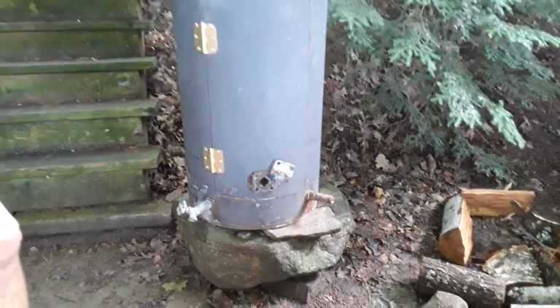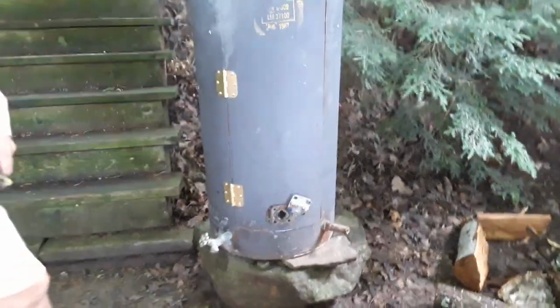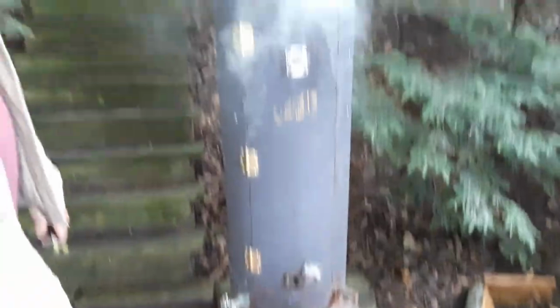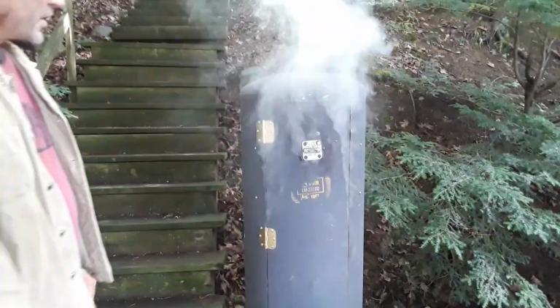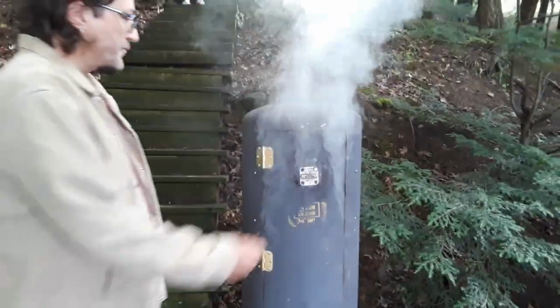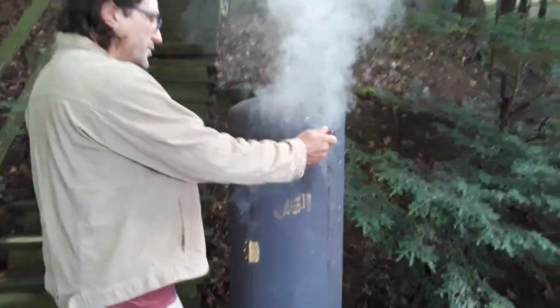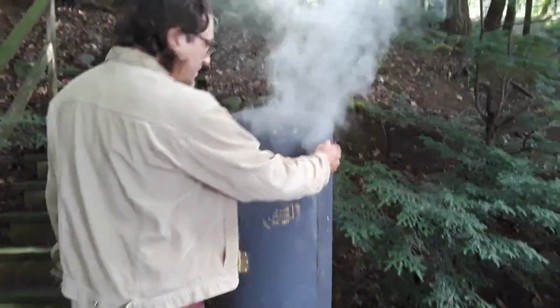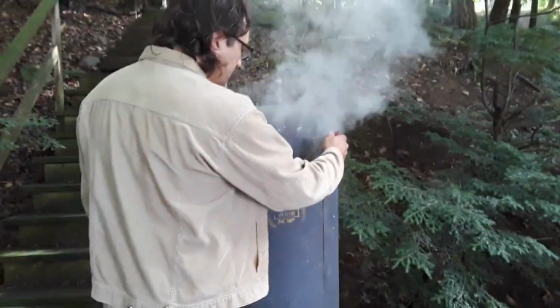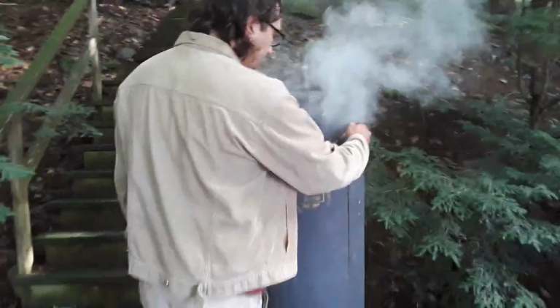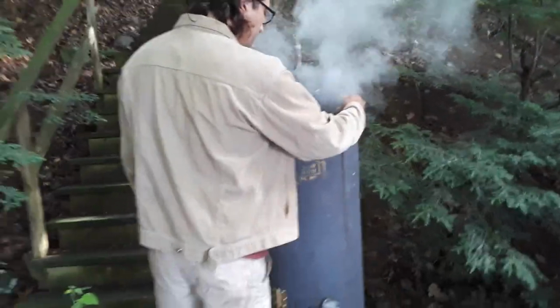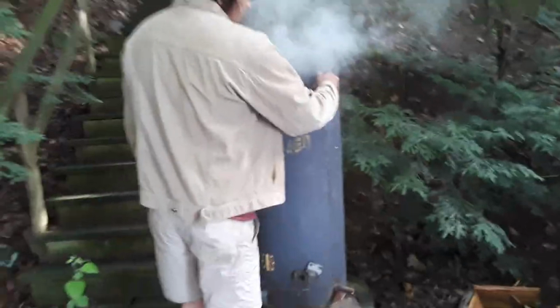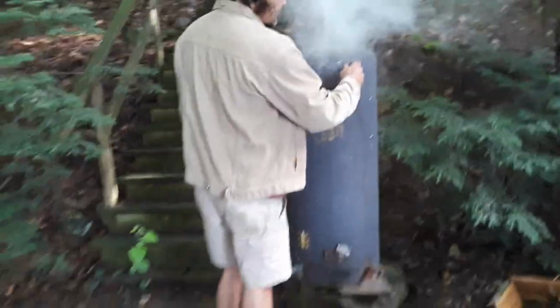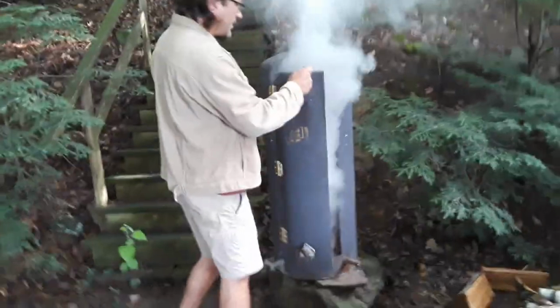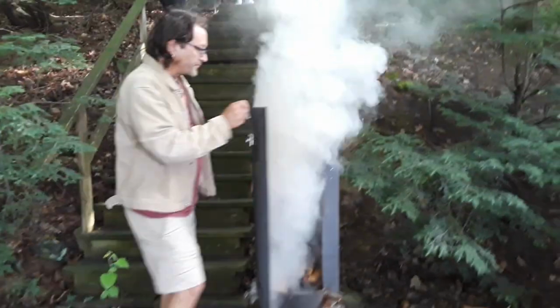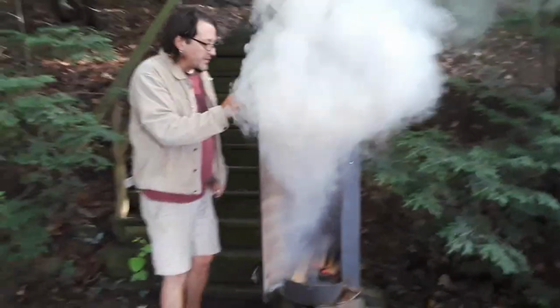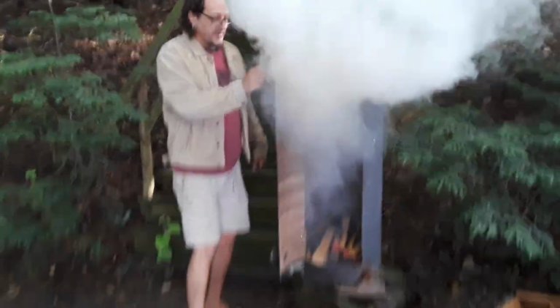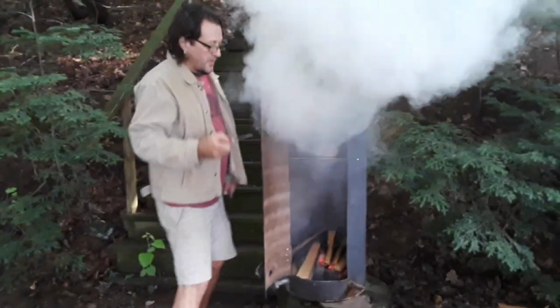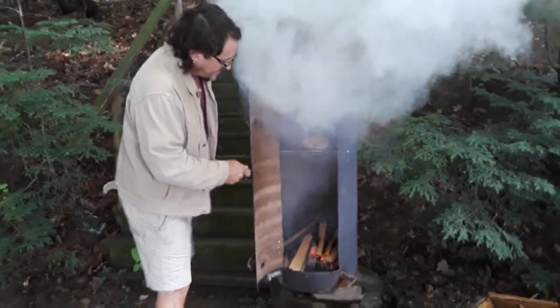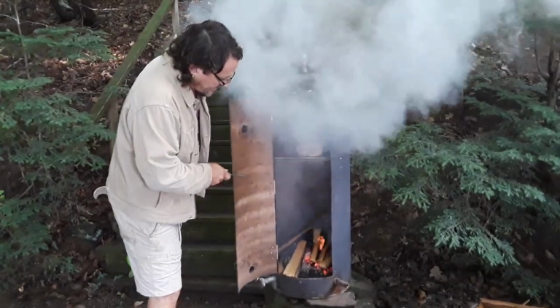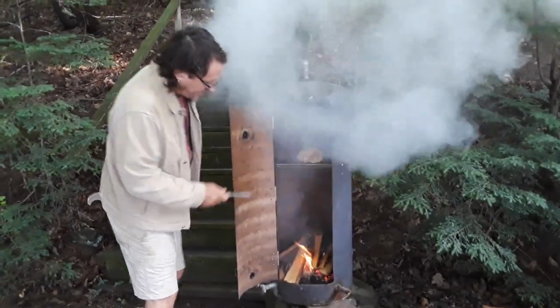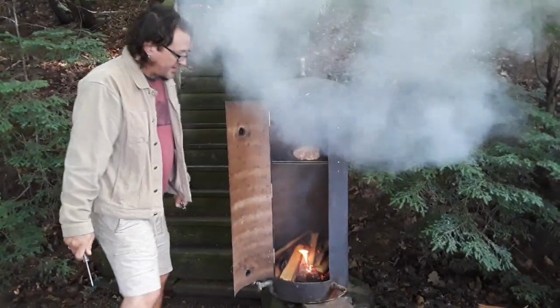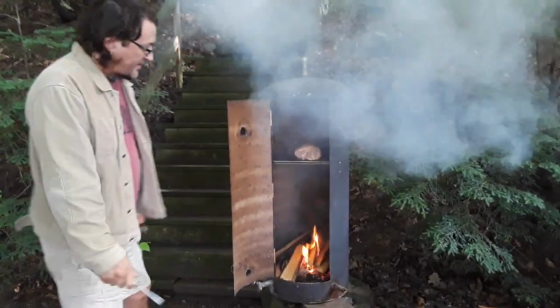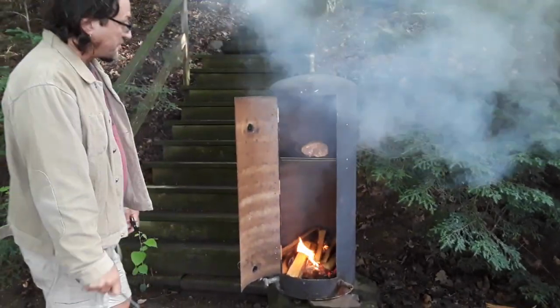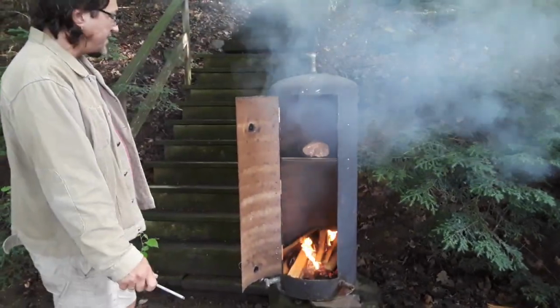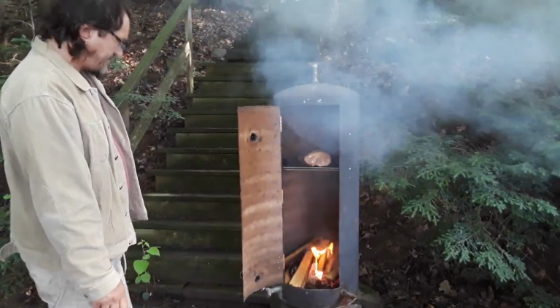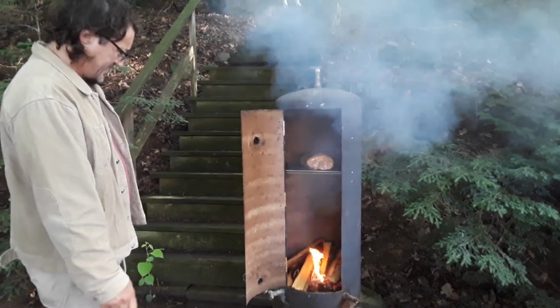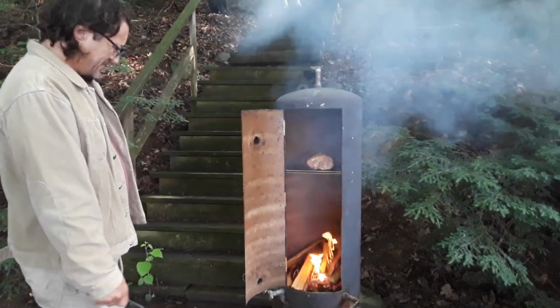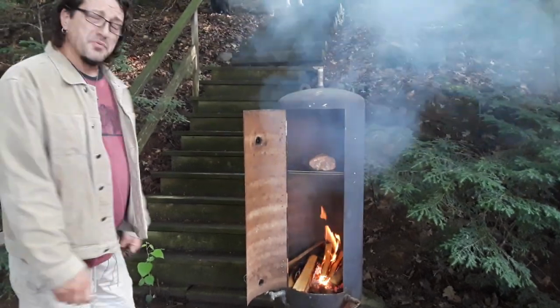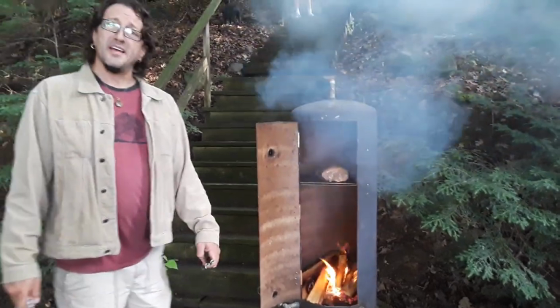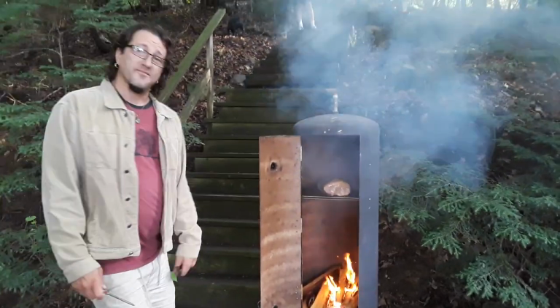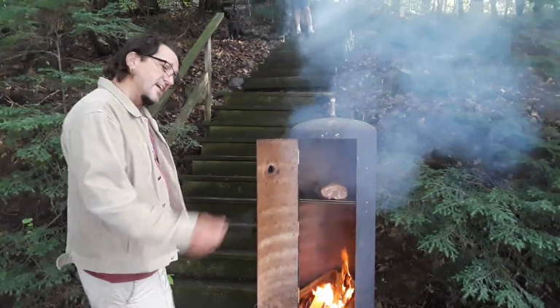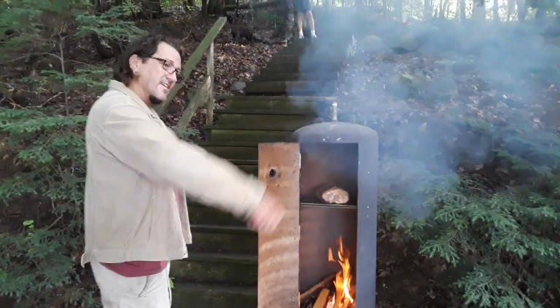It's not flaming, although it will flame when I open the door. So let's take a look — that's your smoker inside there. And now it jumps into flame, but it's pretty exciting.